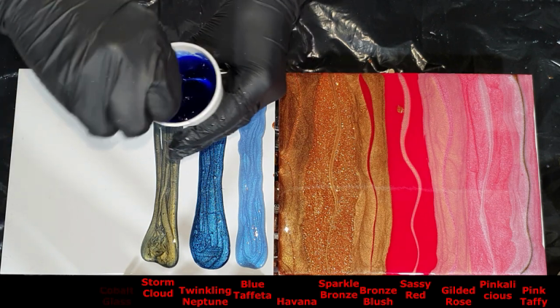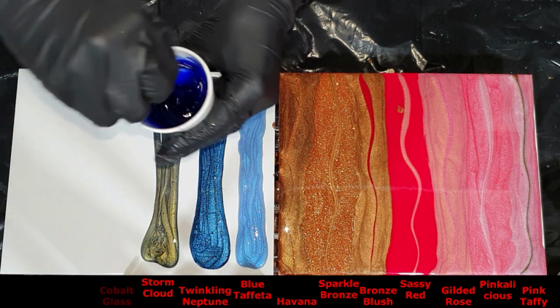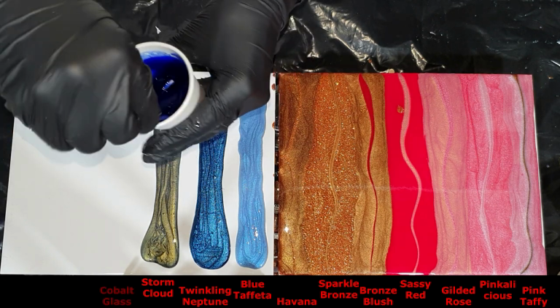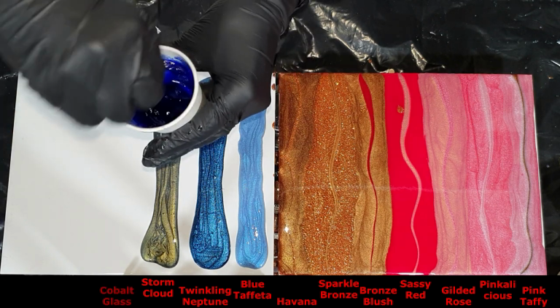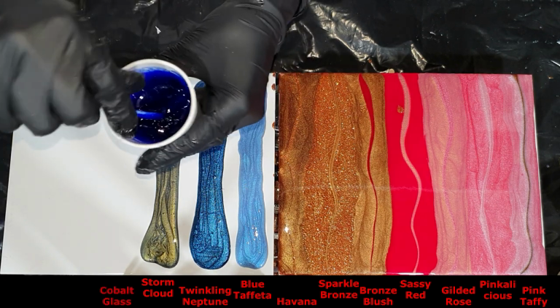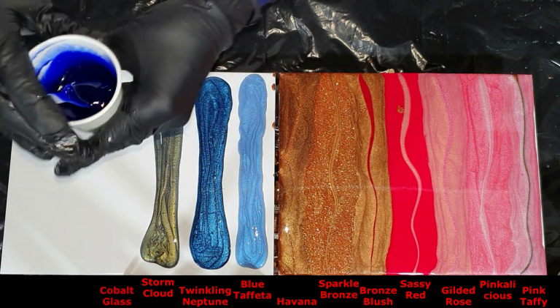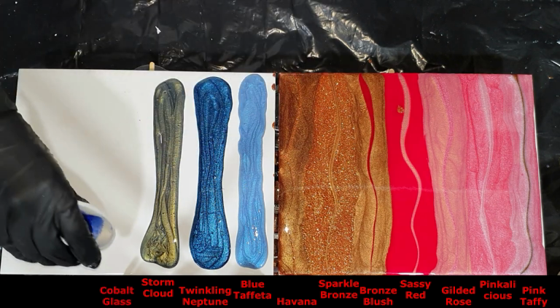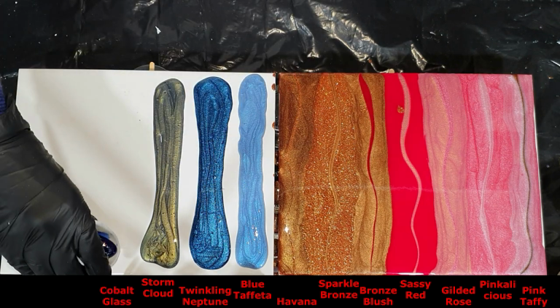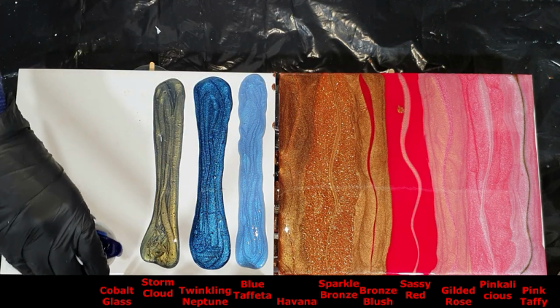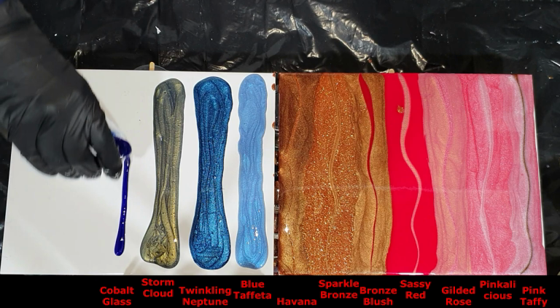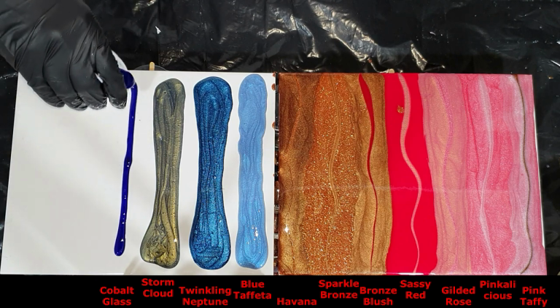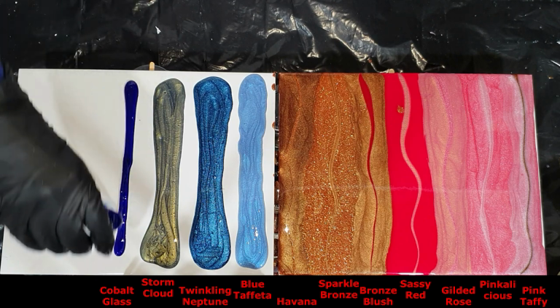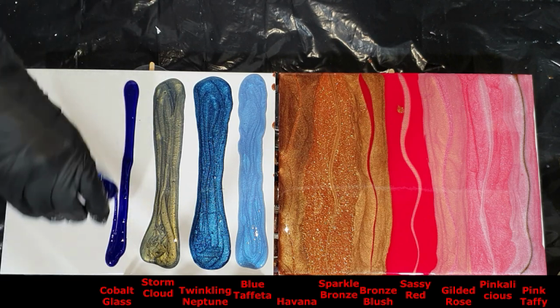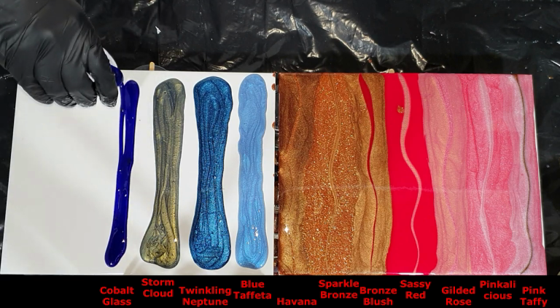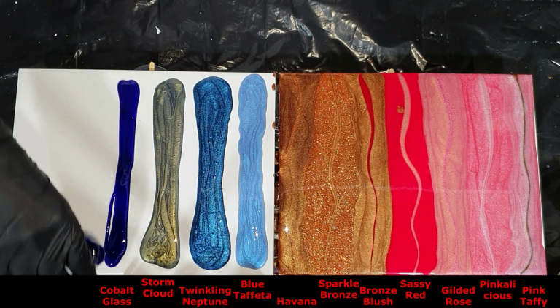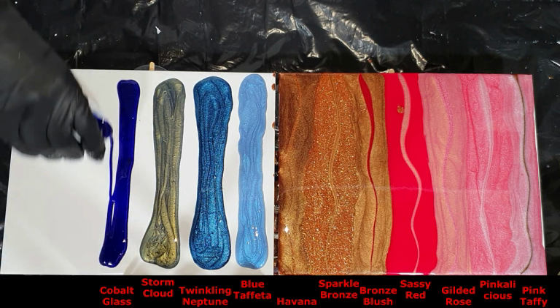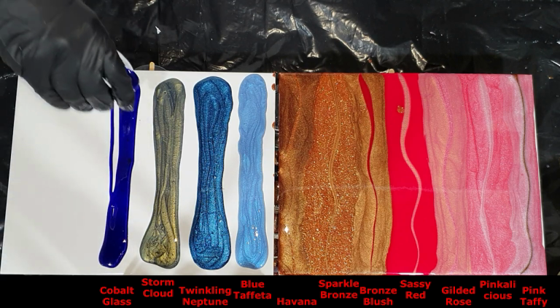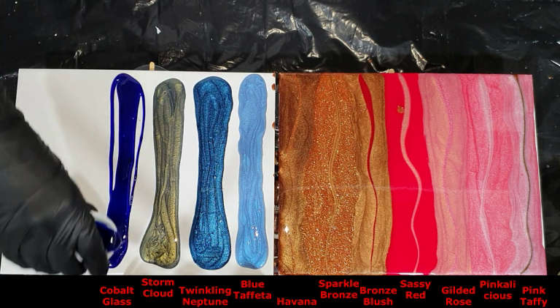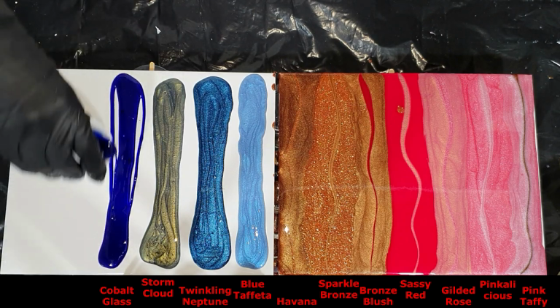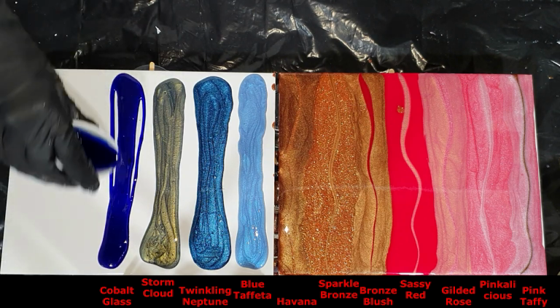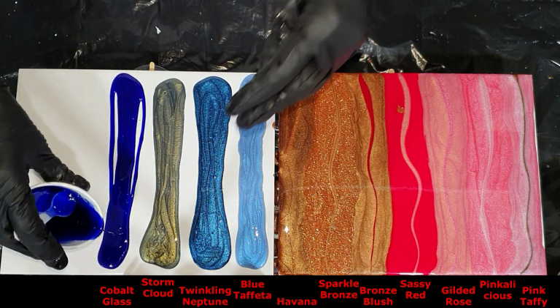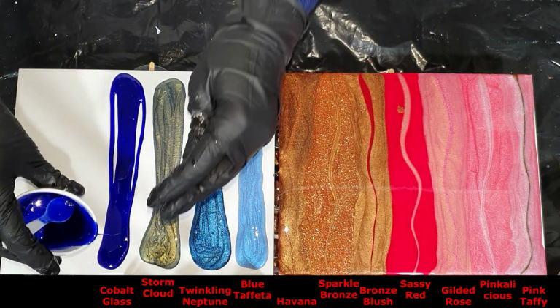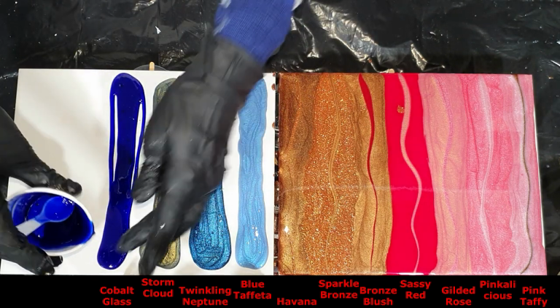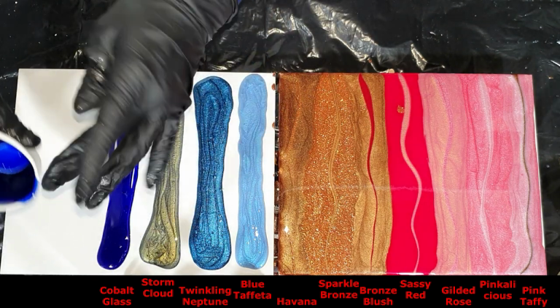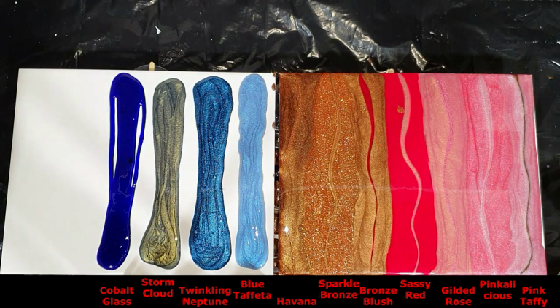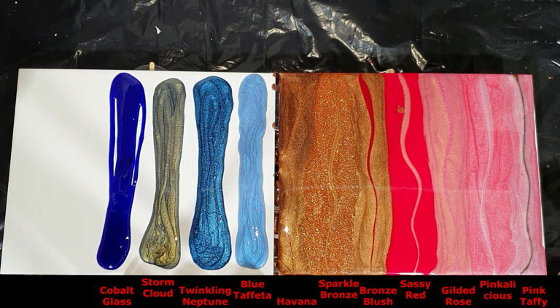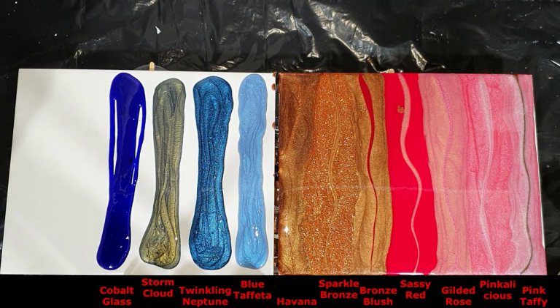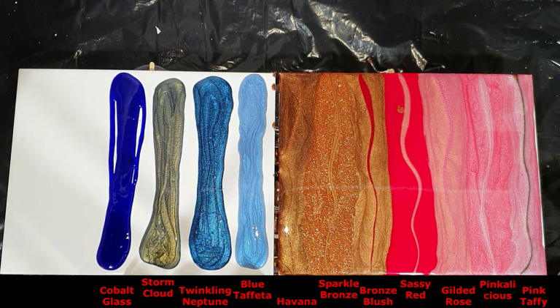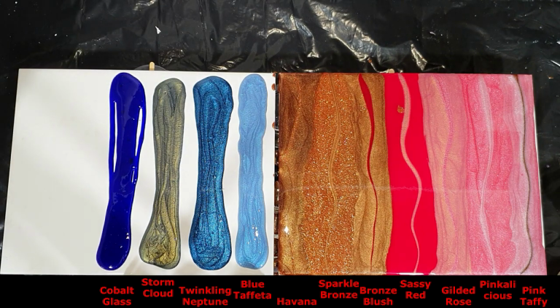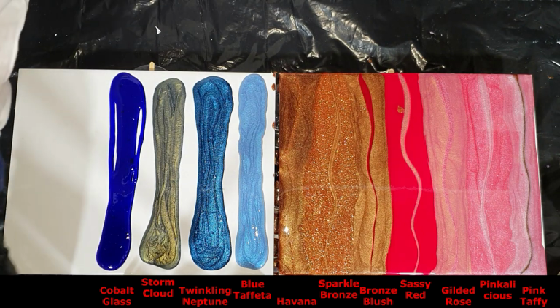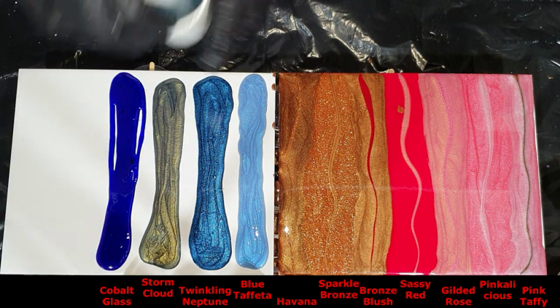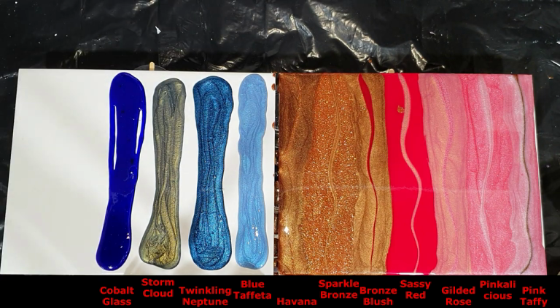And the Cobalt Glass — that one needs to be mixed first in a few drops of alcohol, and then into your resin.